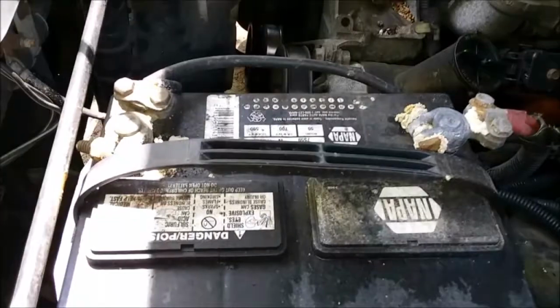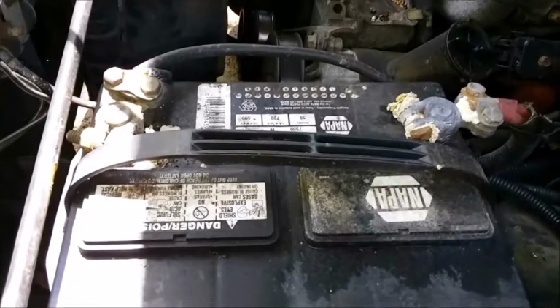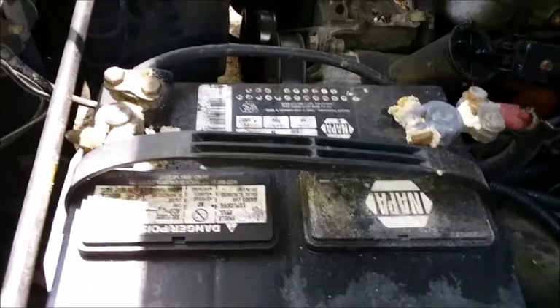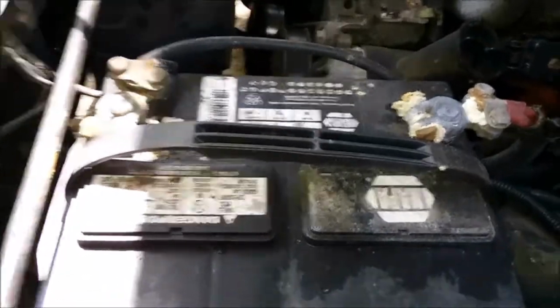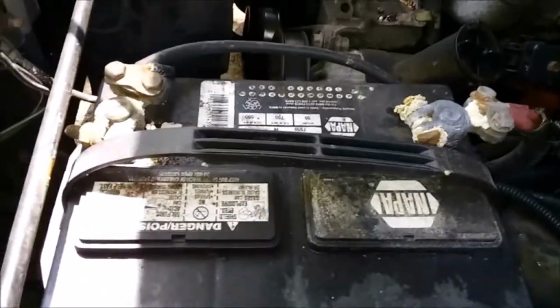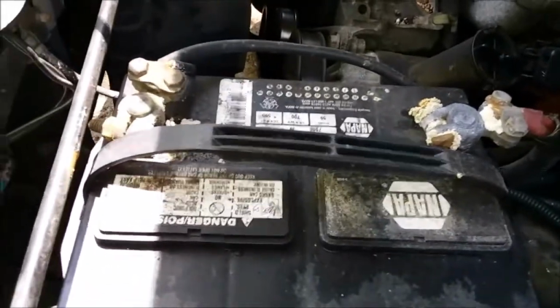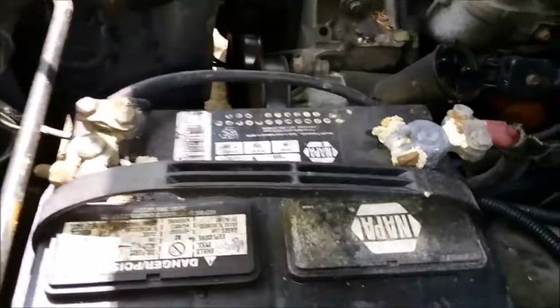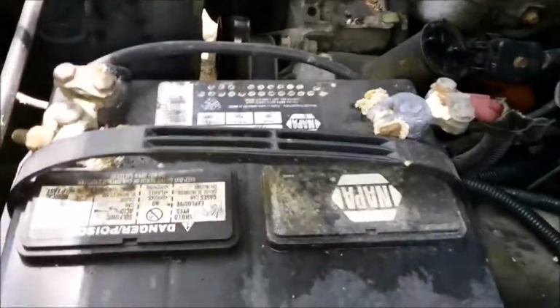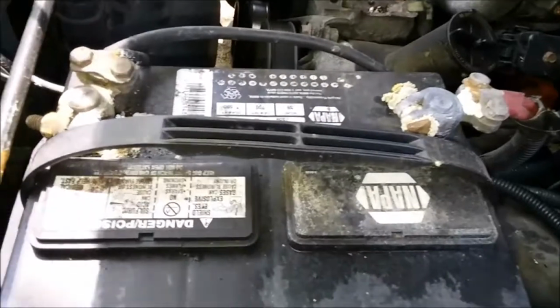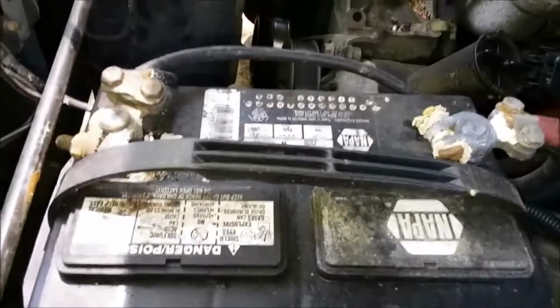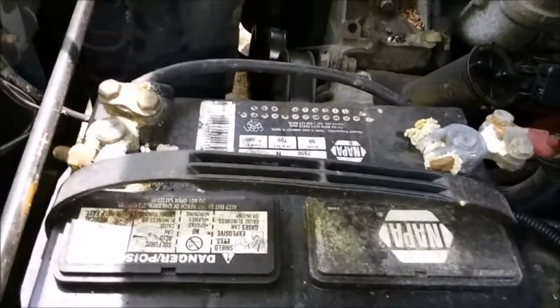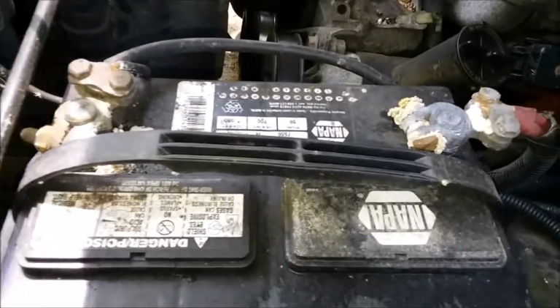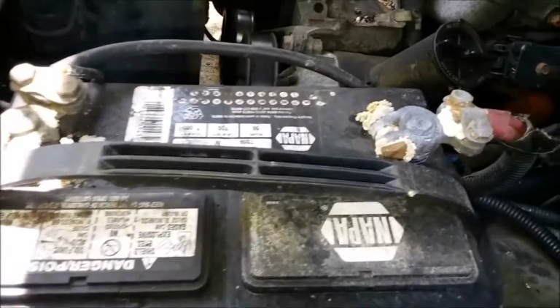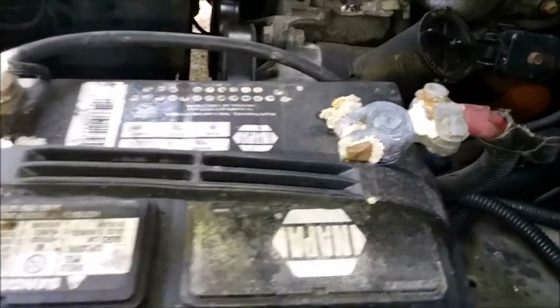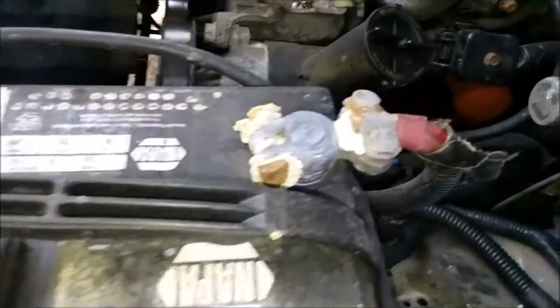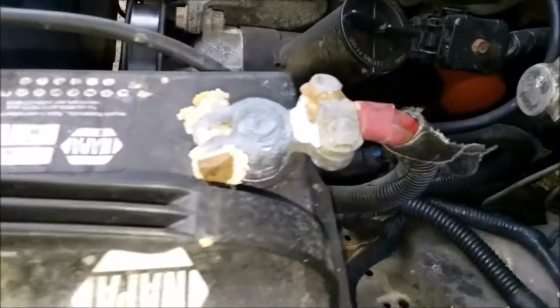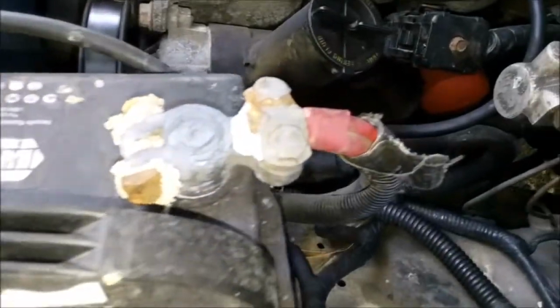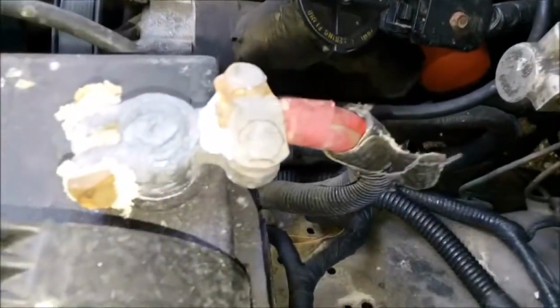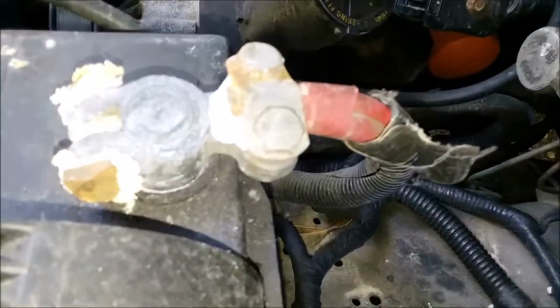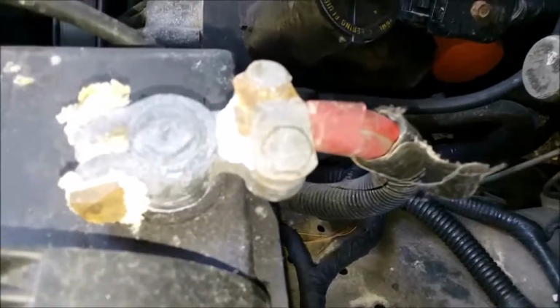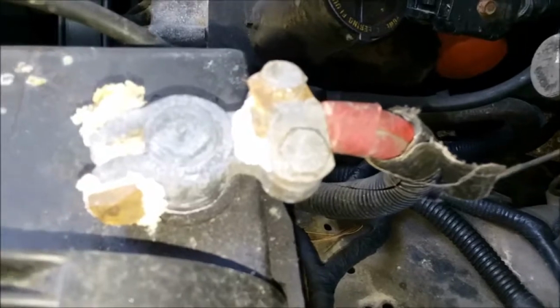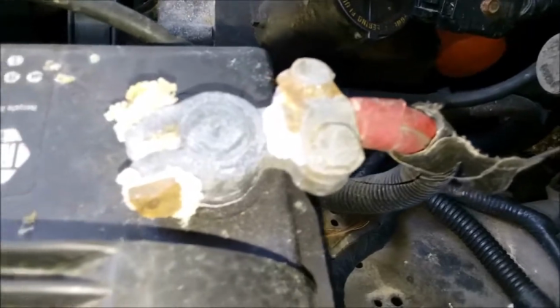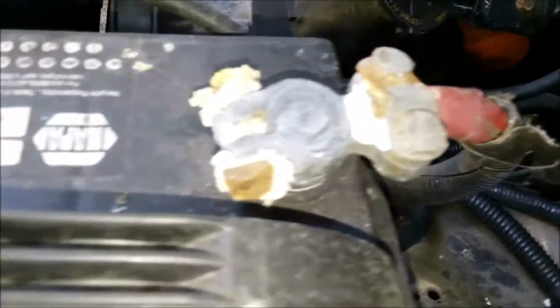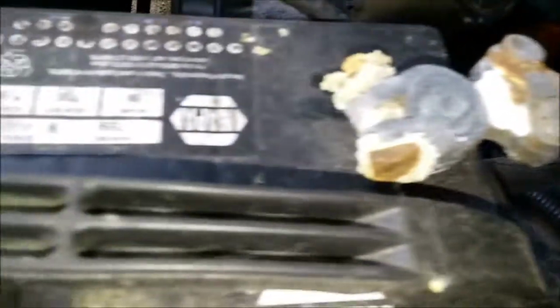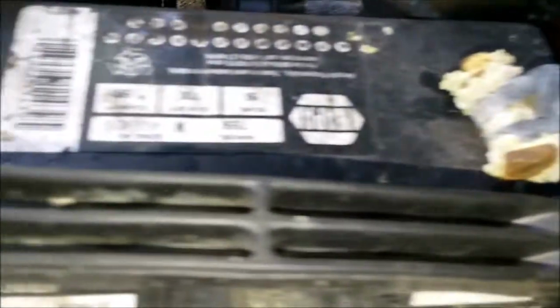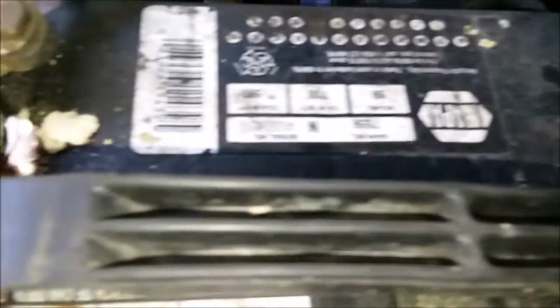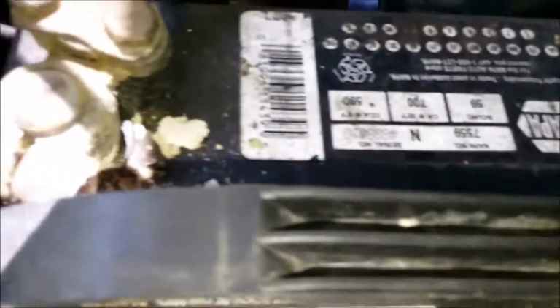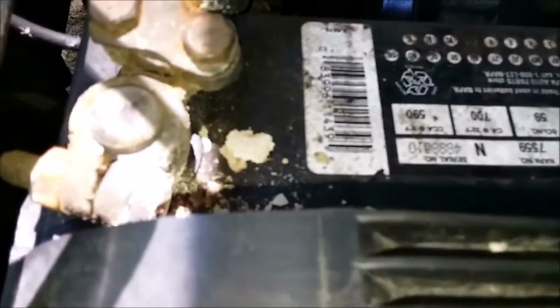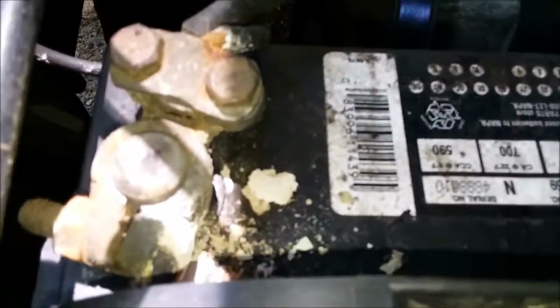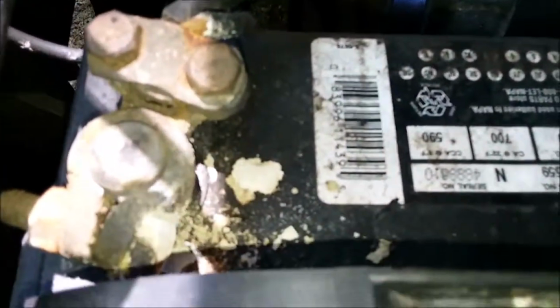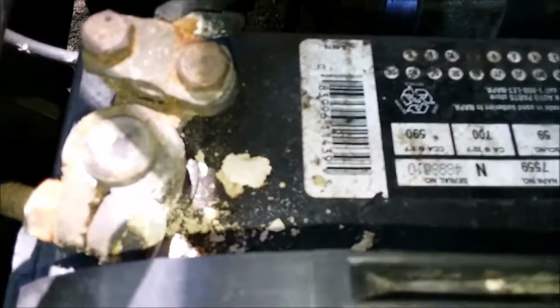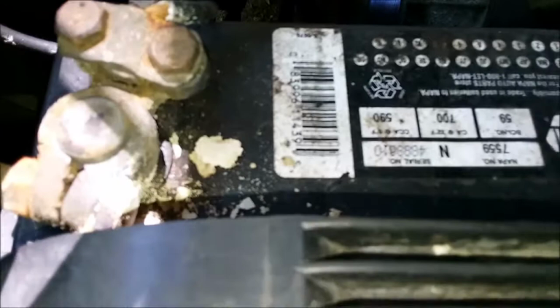Today we're cleaning battery terminals, which I have been putting off and I shouldn't have. You can see all the corrosion that is on them.